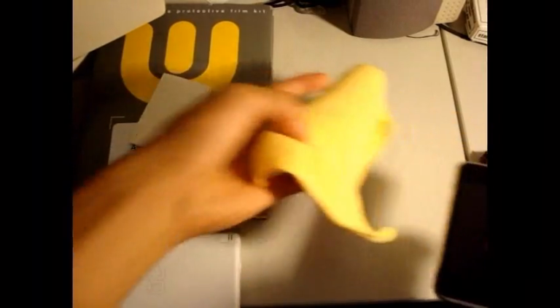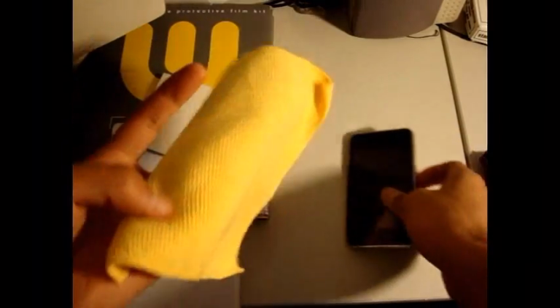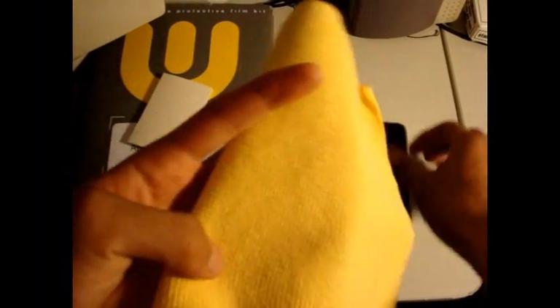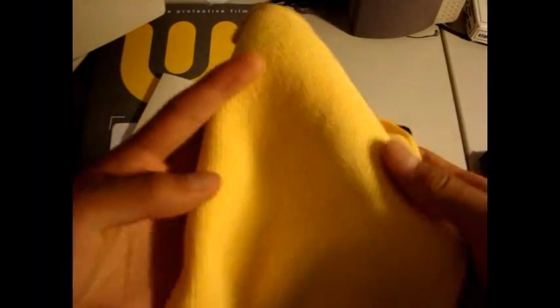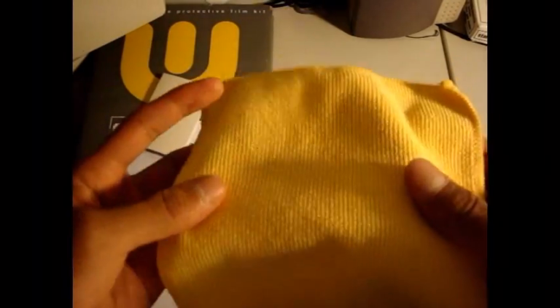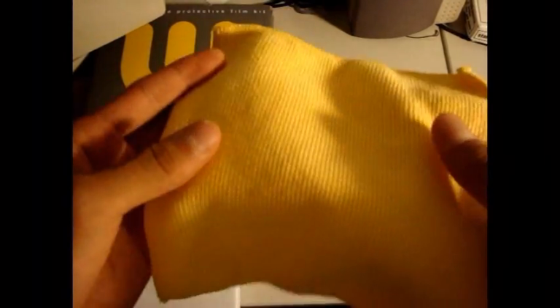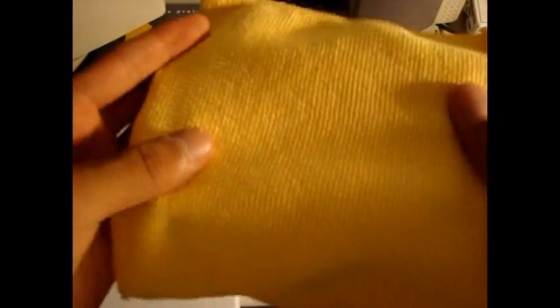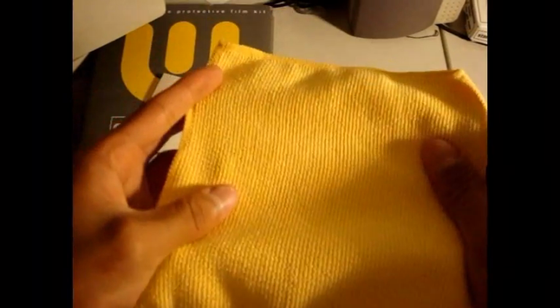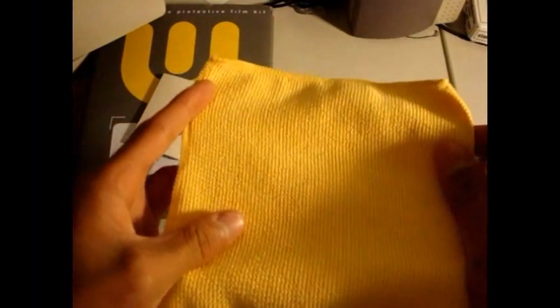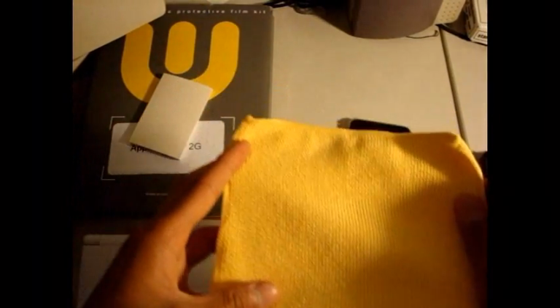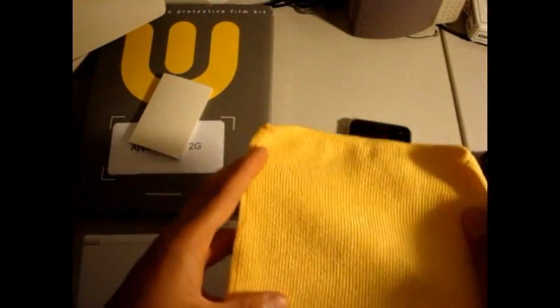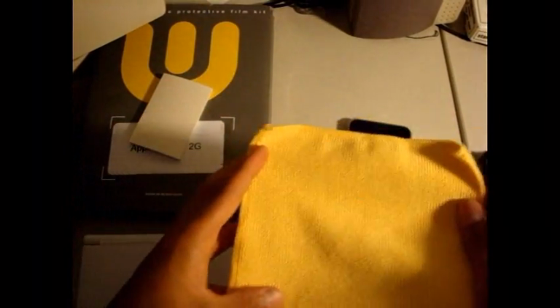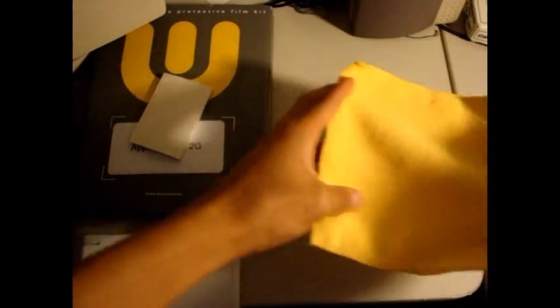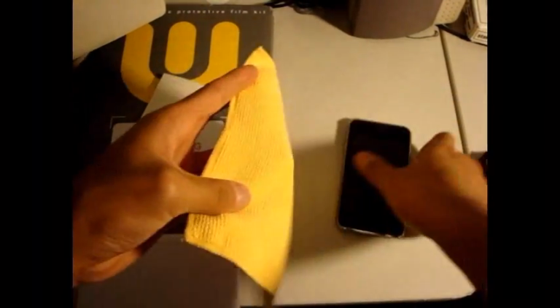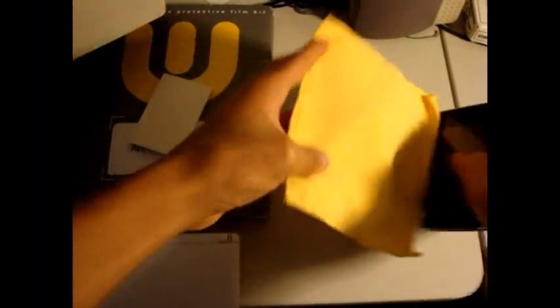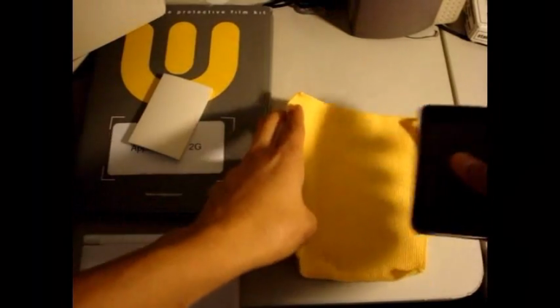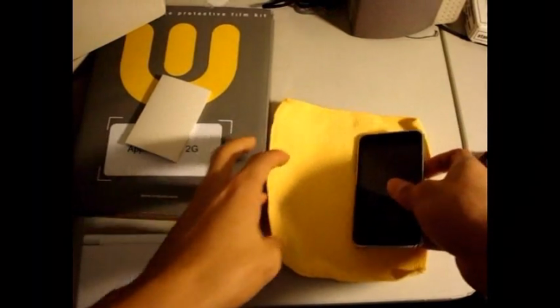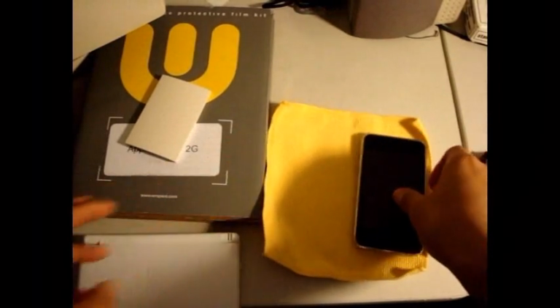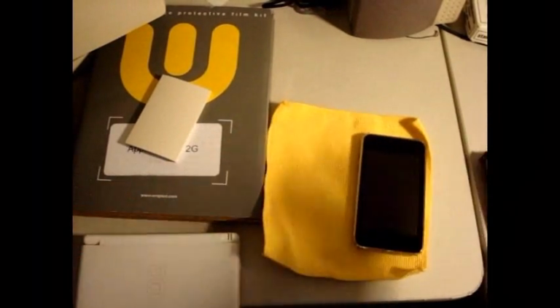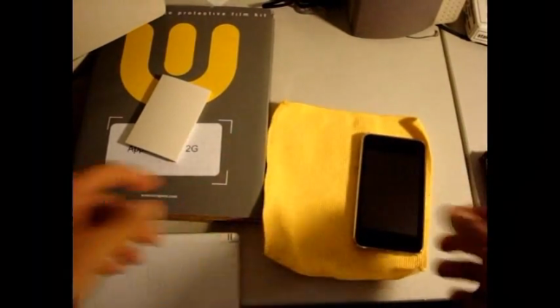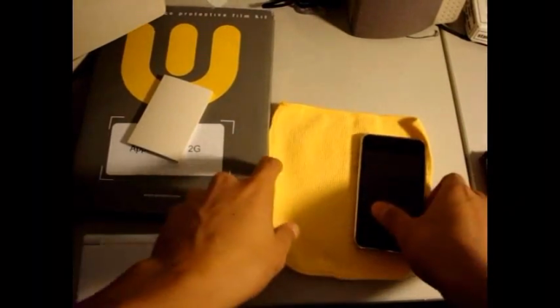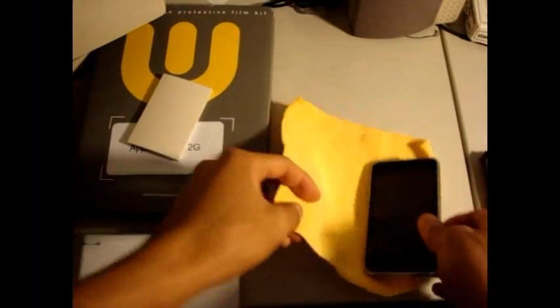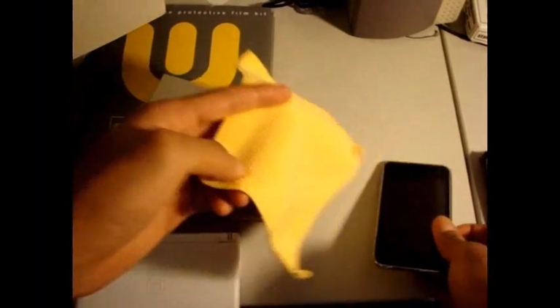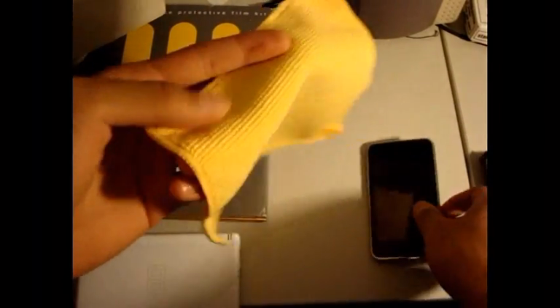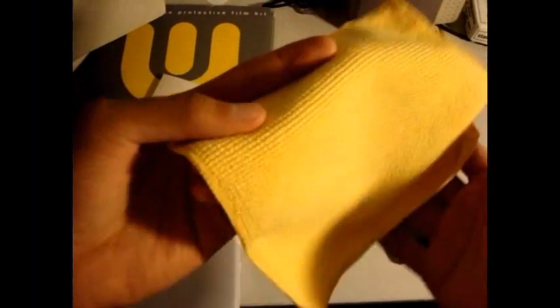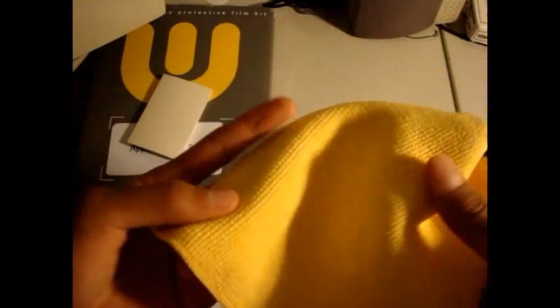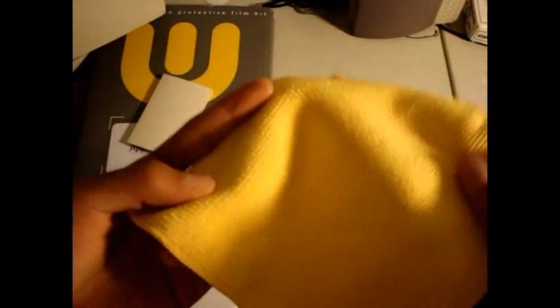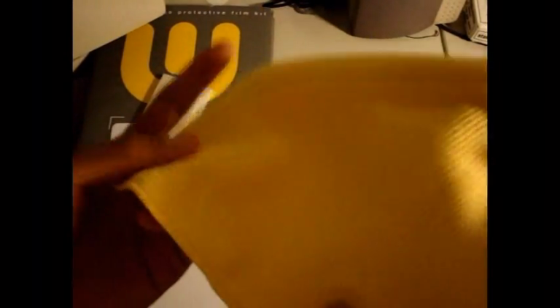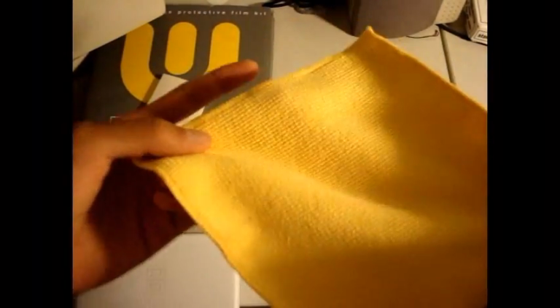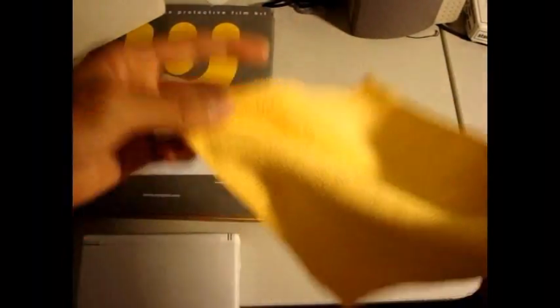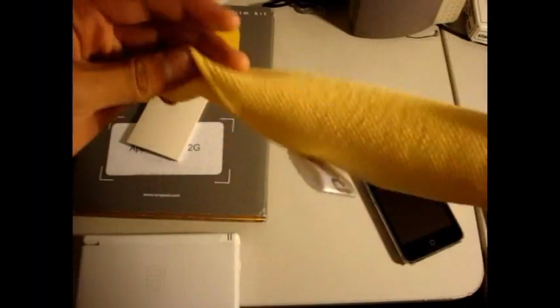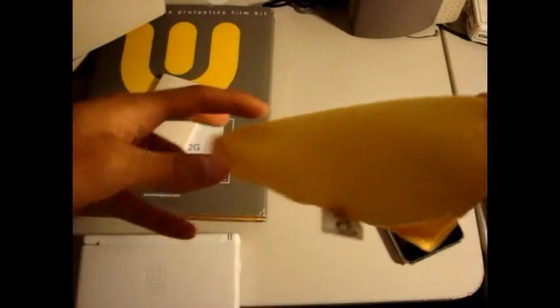One of the best things they give you is this really nice microfiber cloth. It's pretty big too. This microfiber by itself should be worth five dollars. This is just amazing.